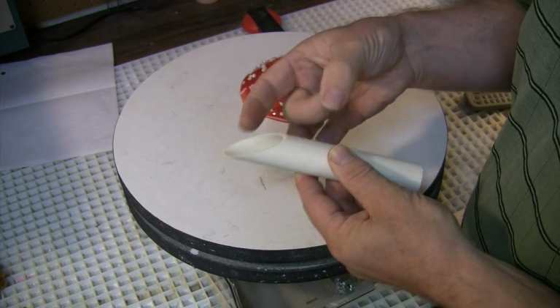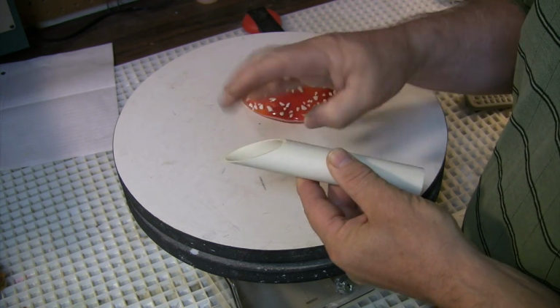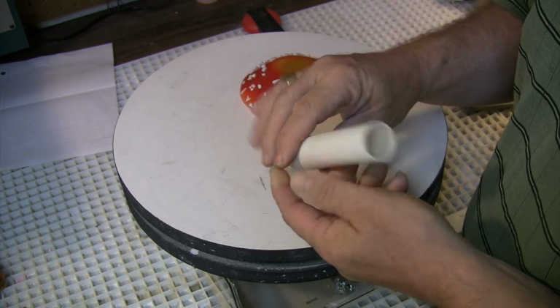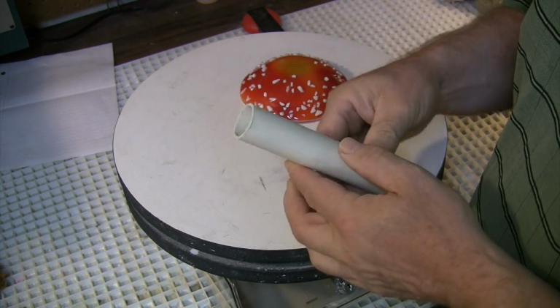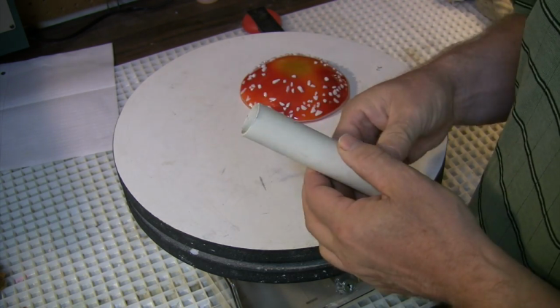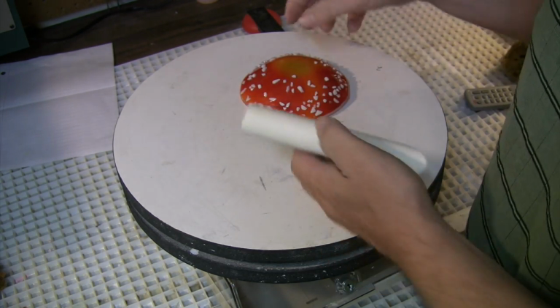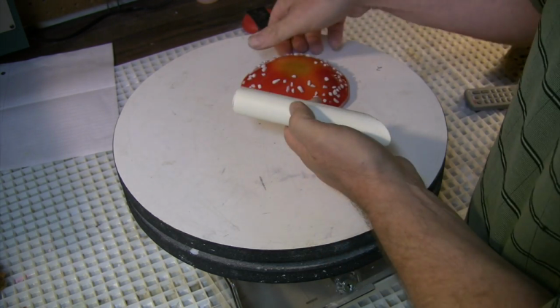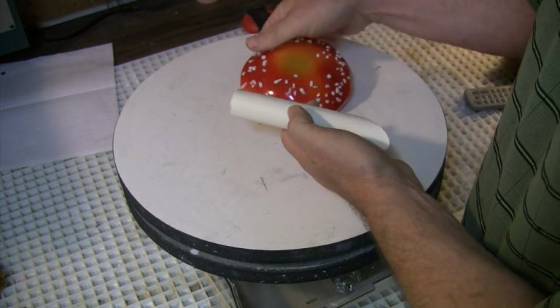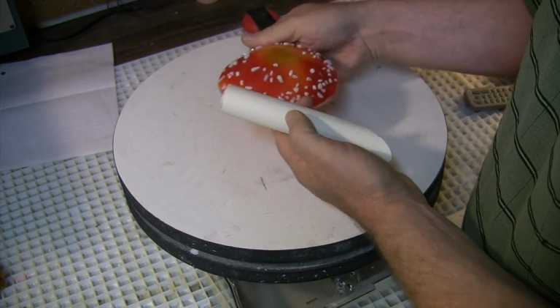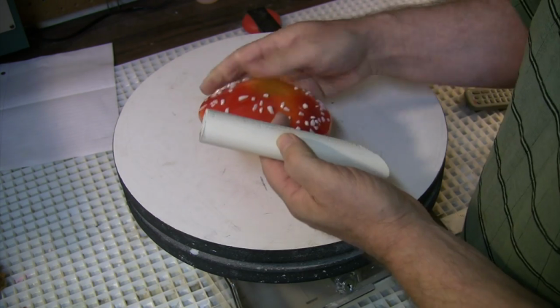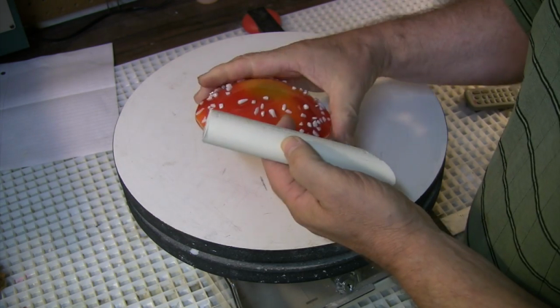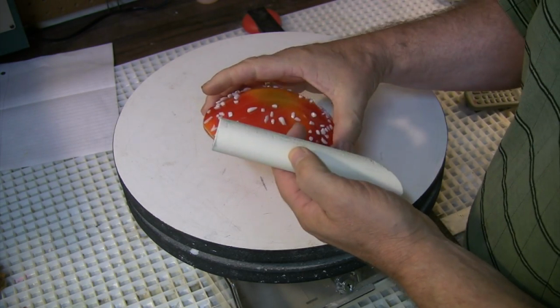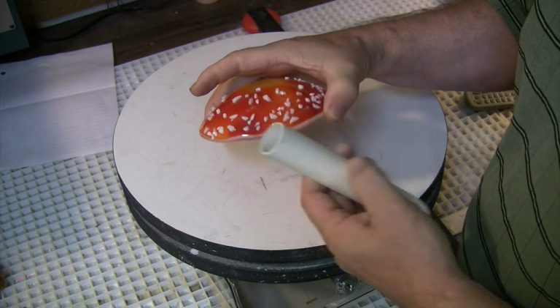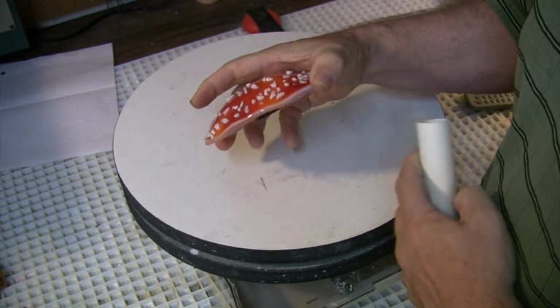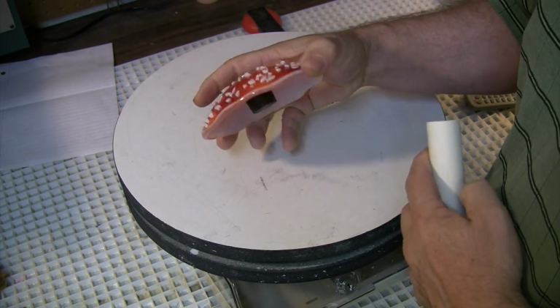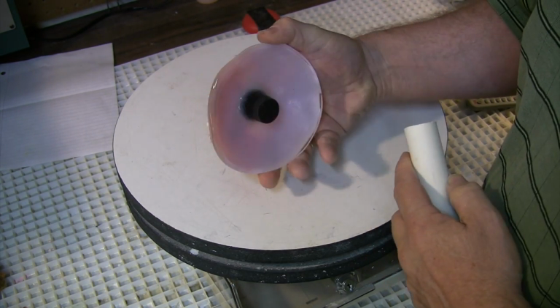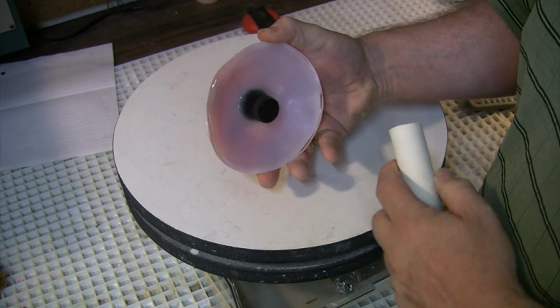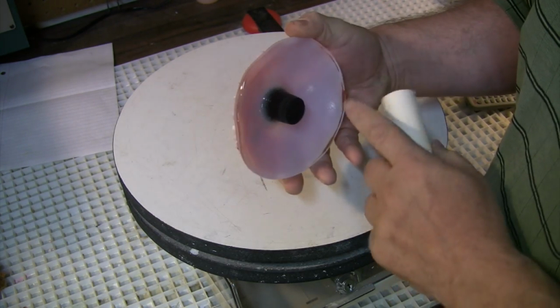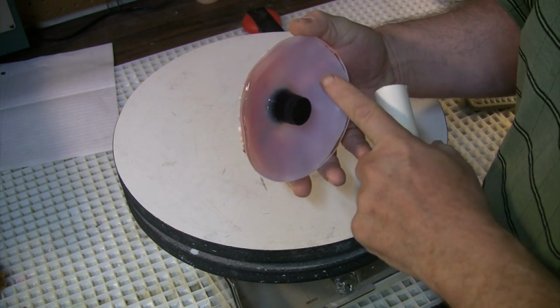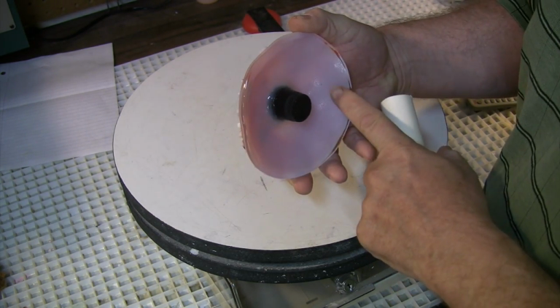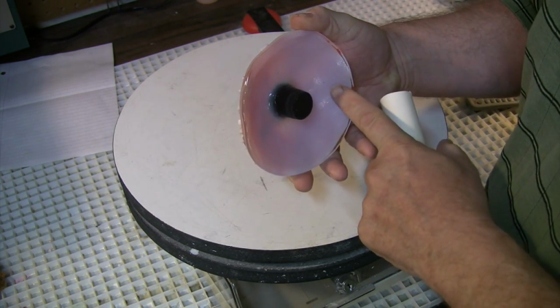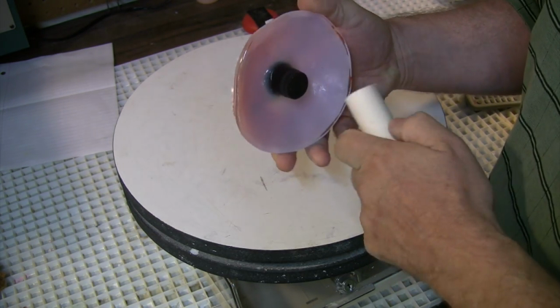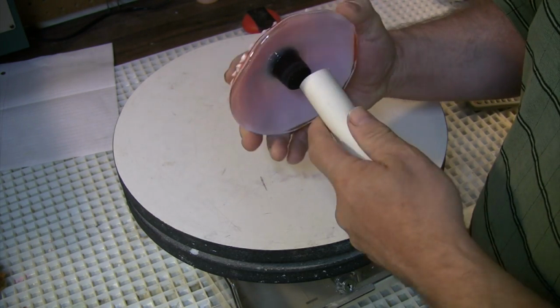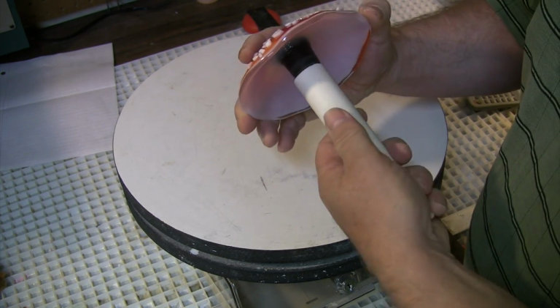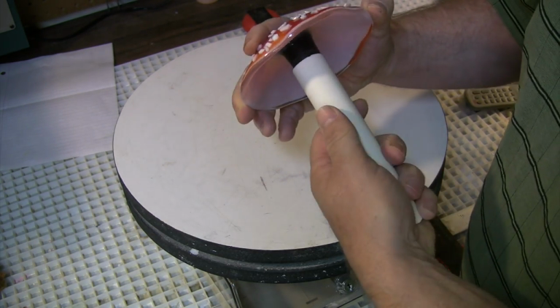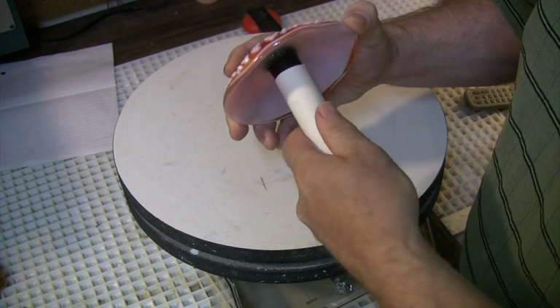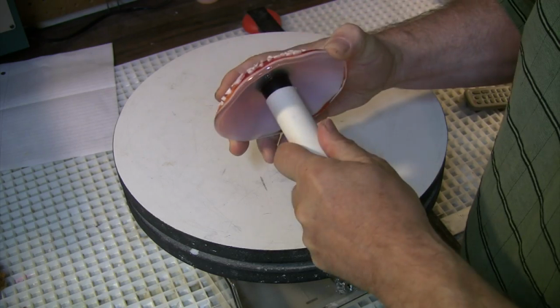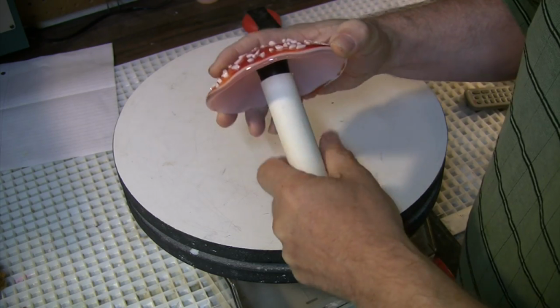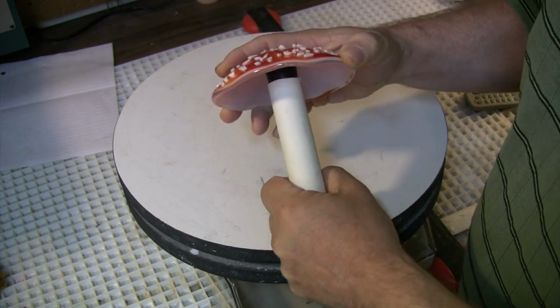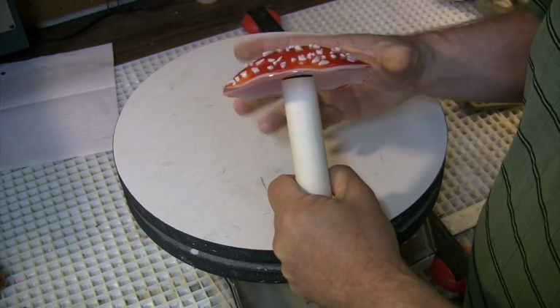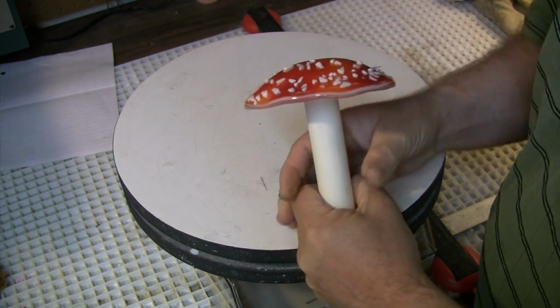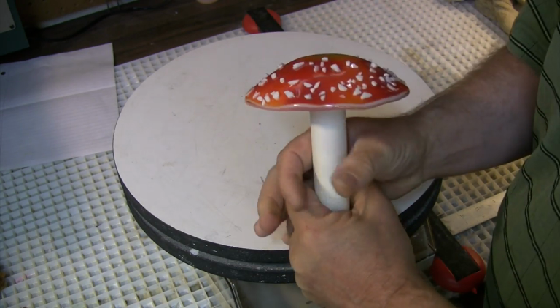Instead of a bottleneck, we'll go with this cheap PVC pipe, cut one end to a sharp point, use cold fusion to attach a rubber stopper, and voila.